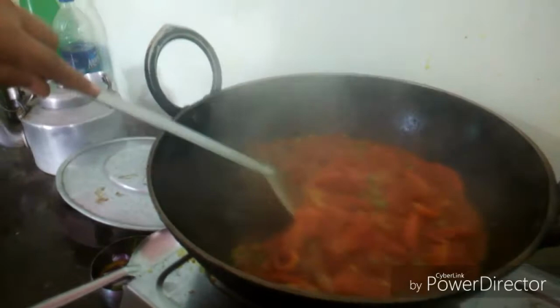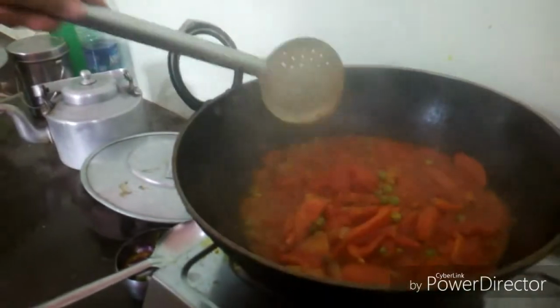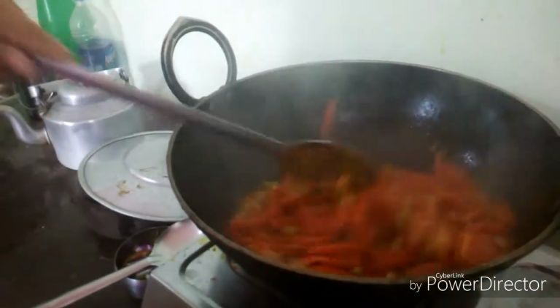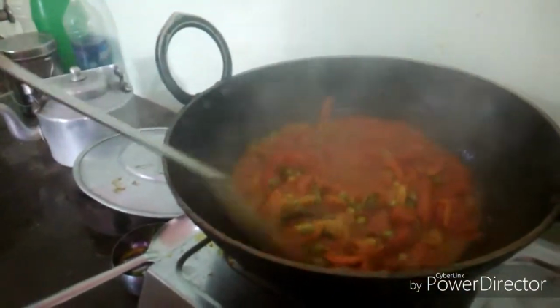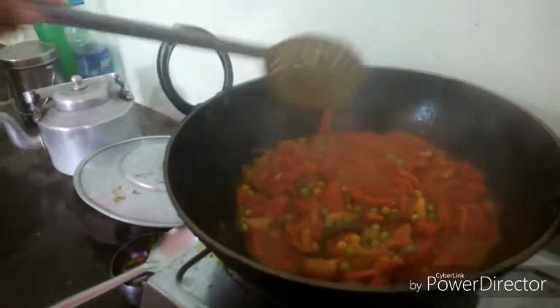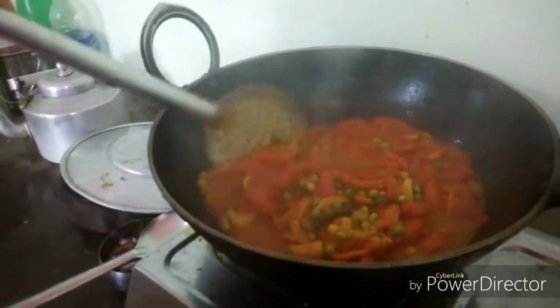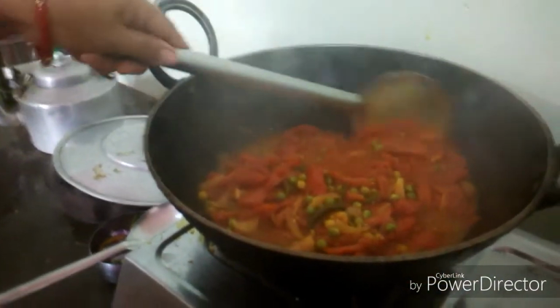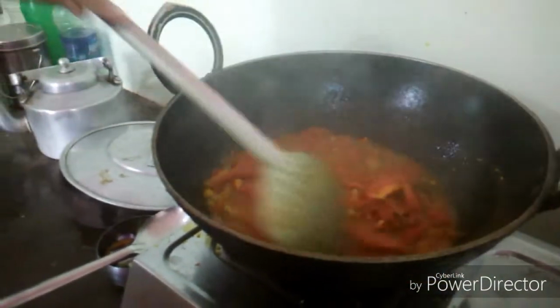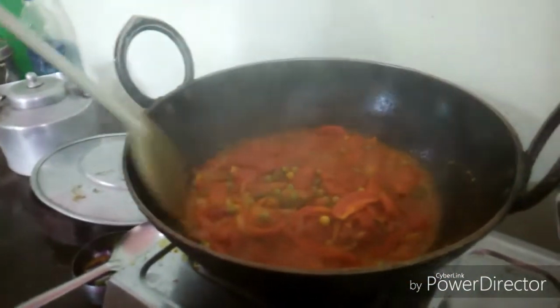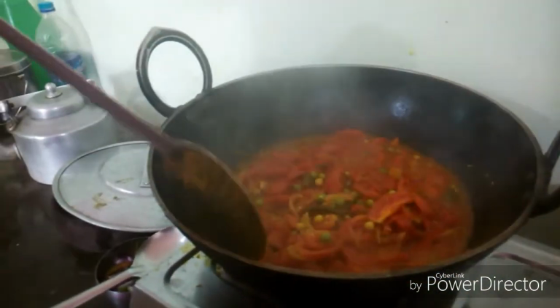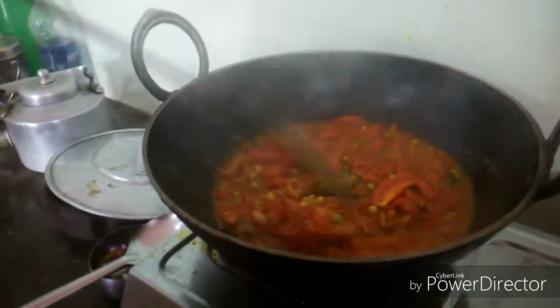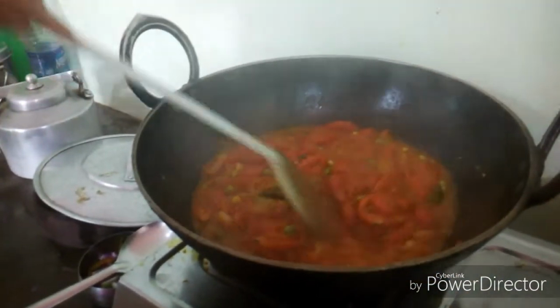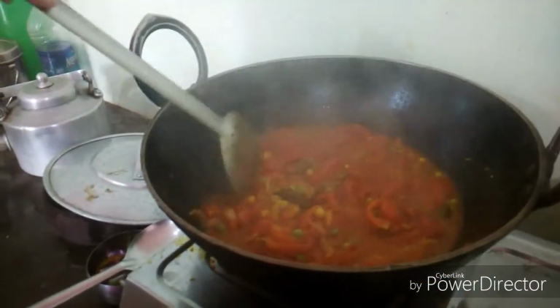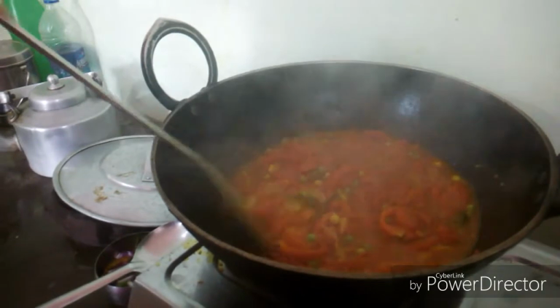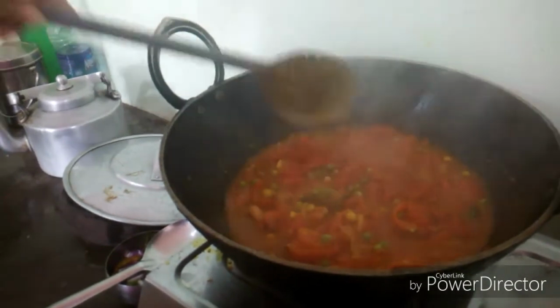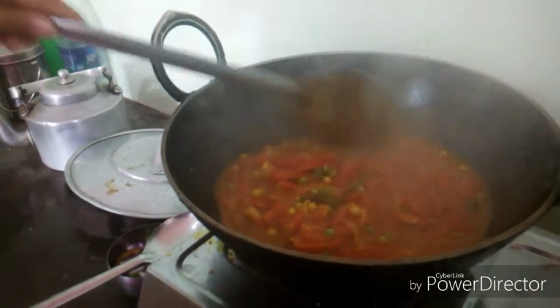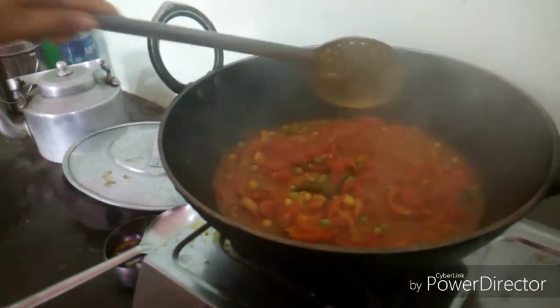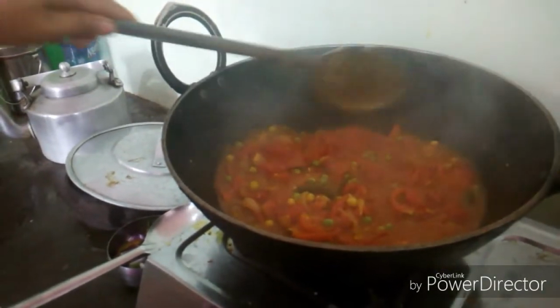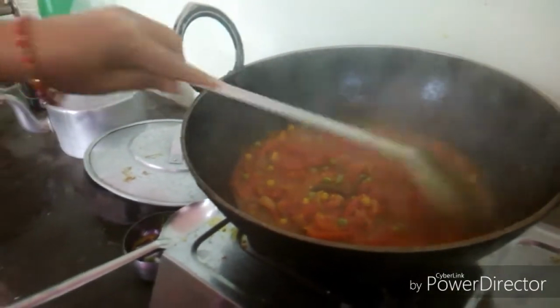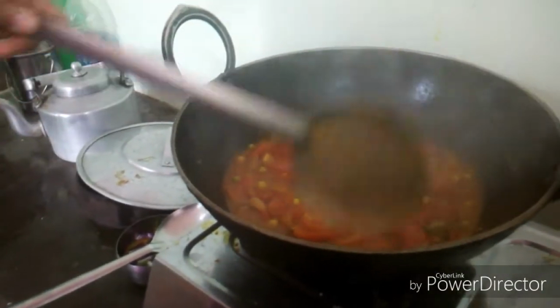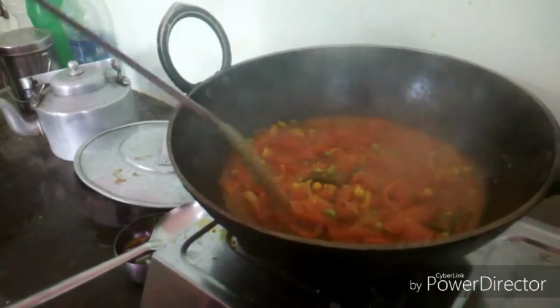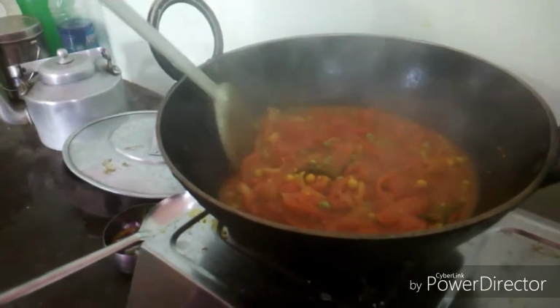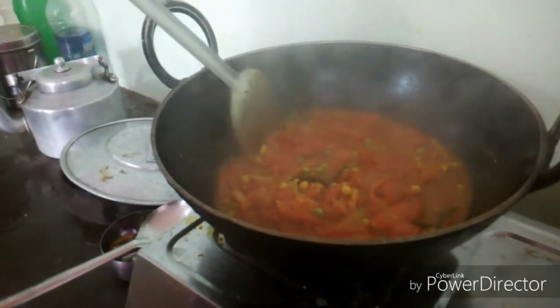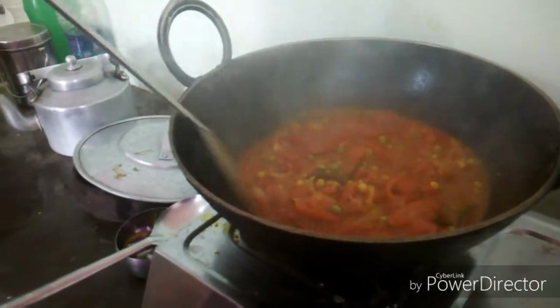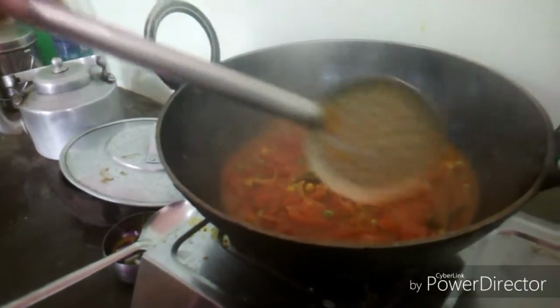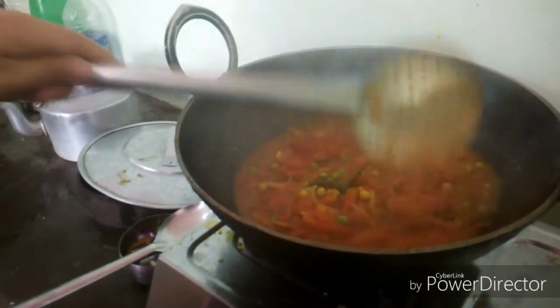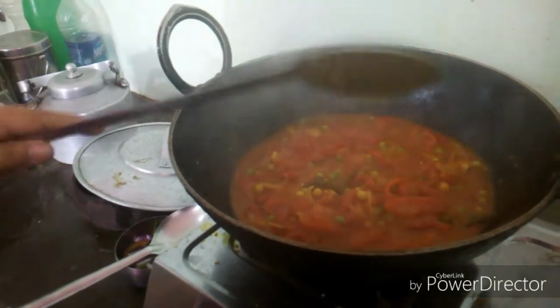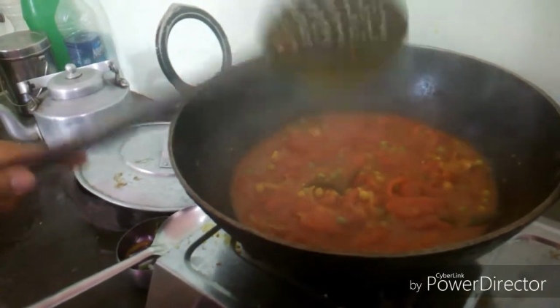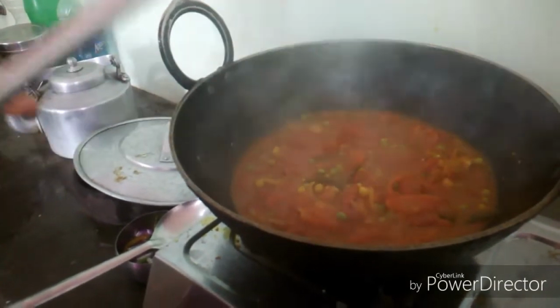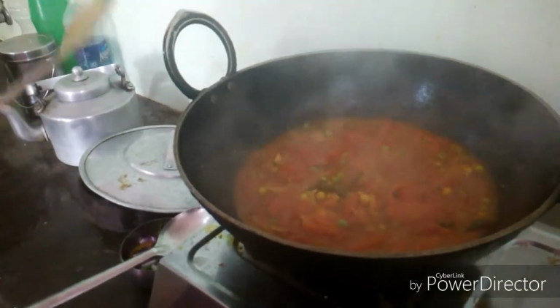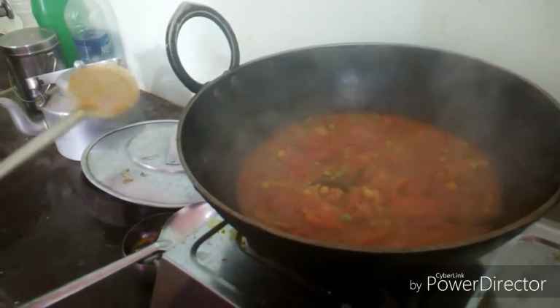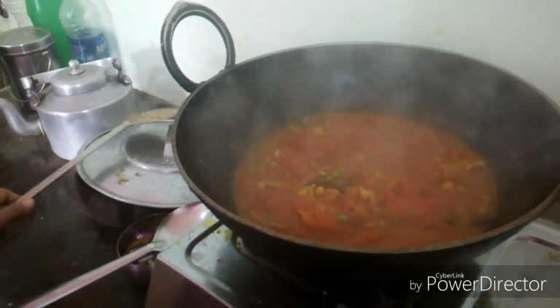Add three or four pieces, add some milk, mix the green chili powder, and then close this.